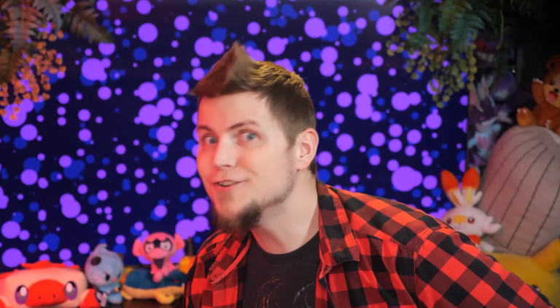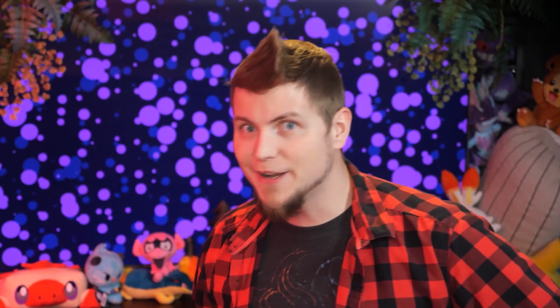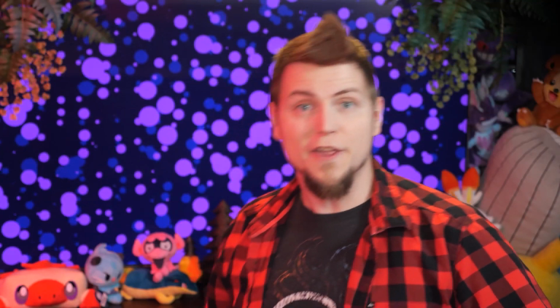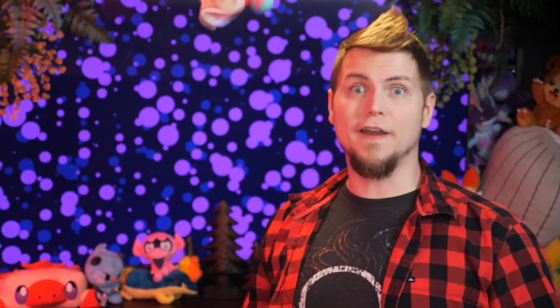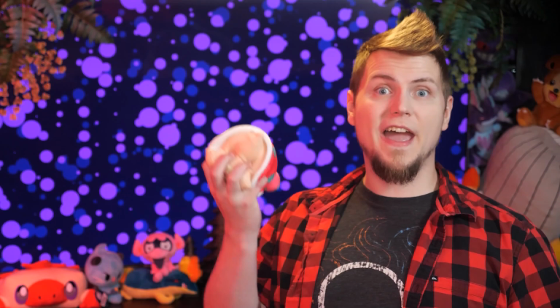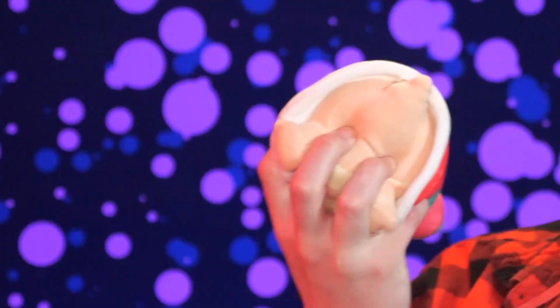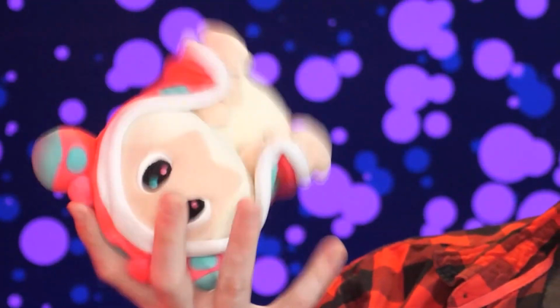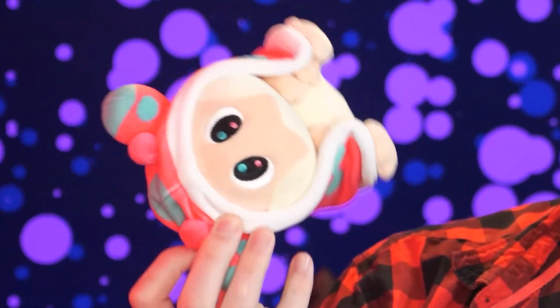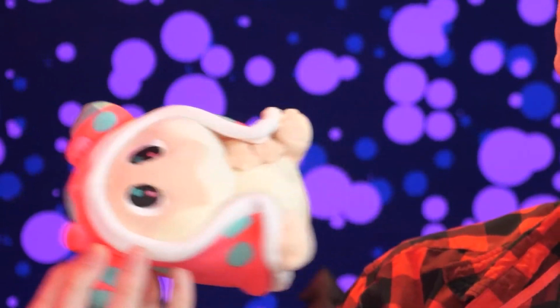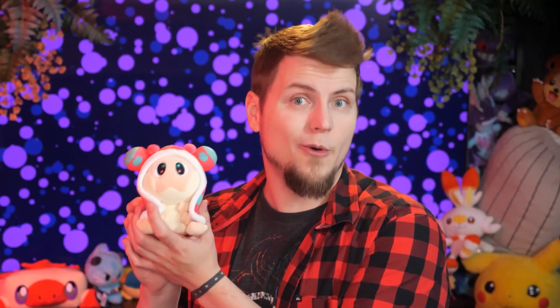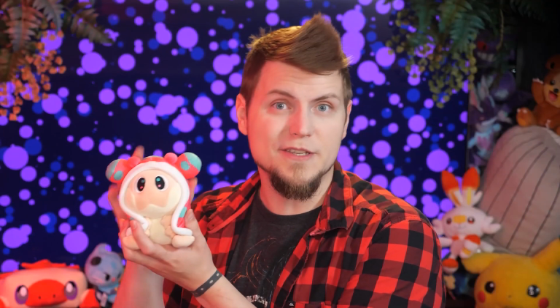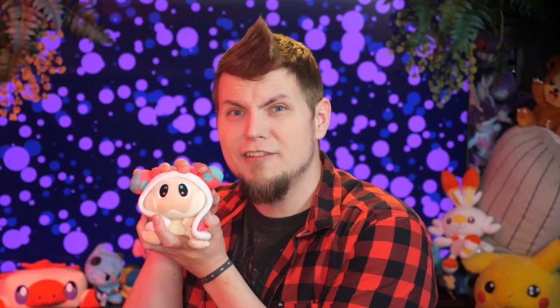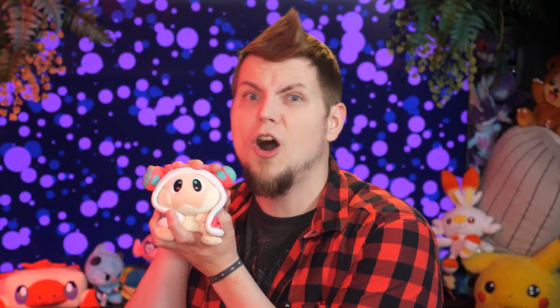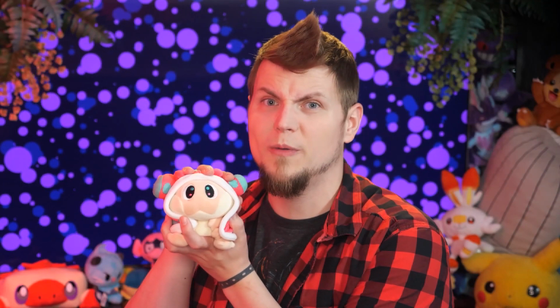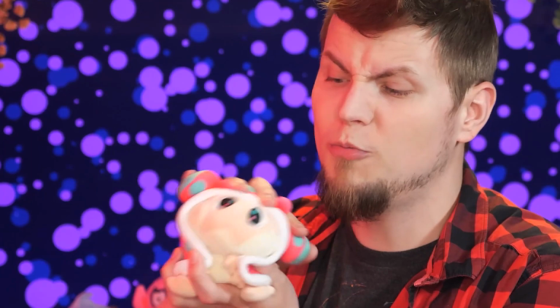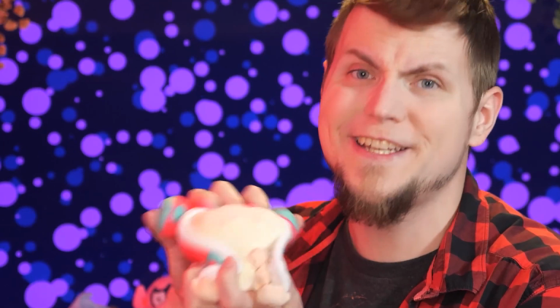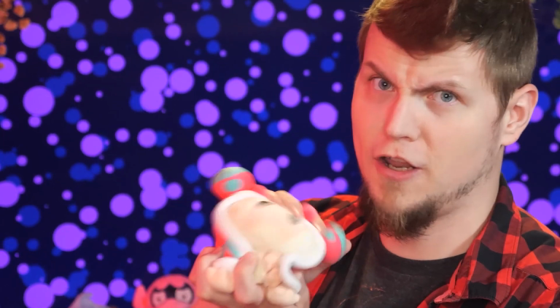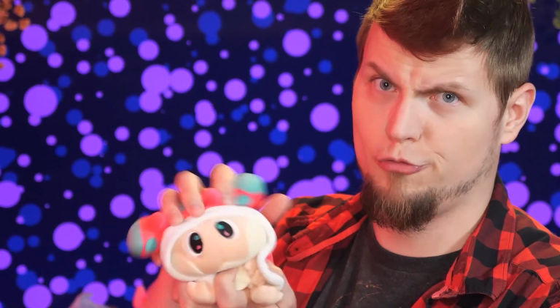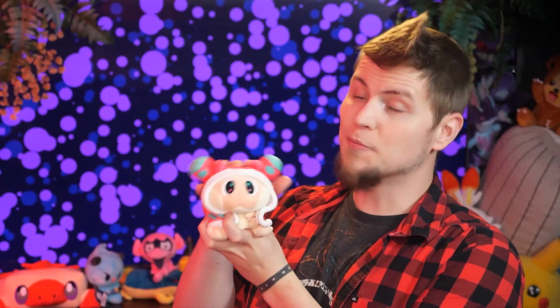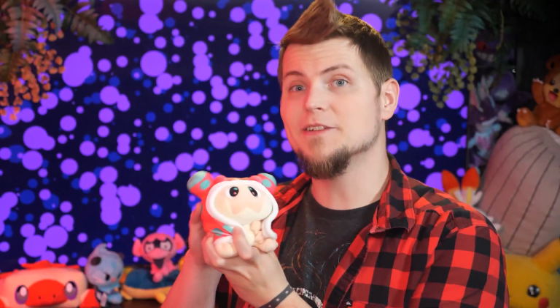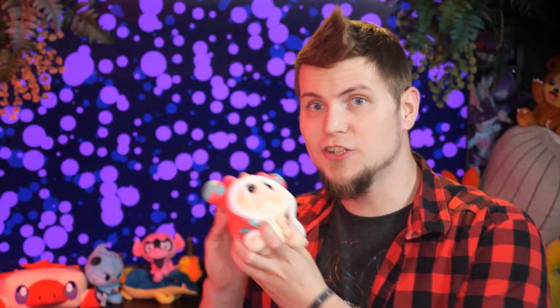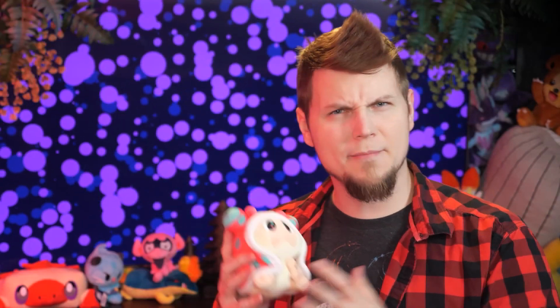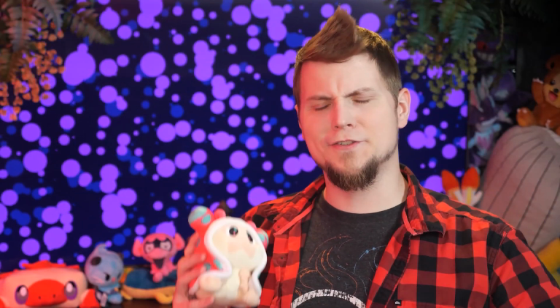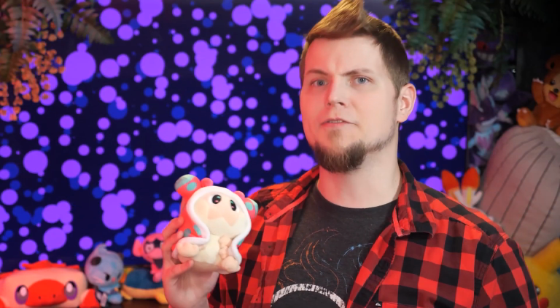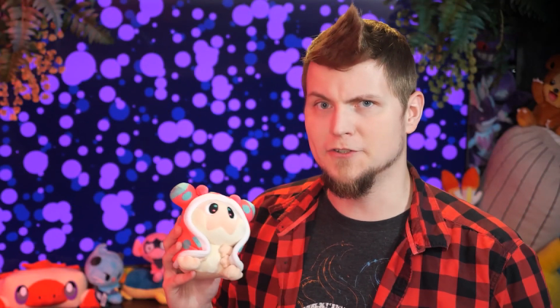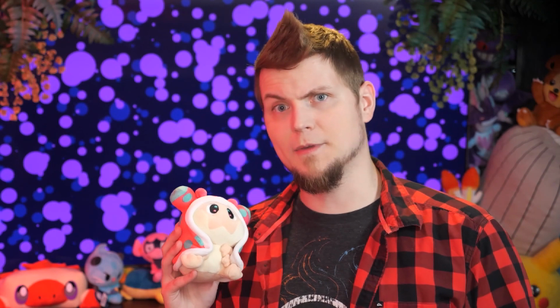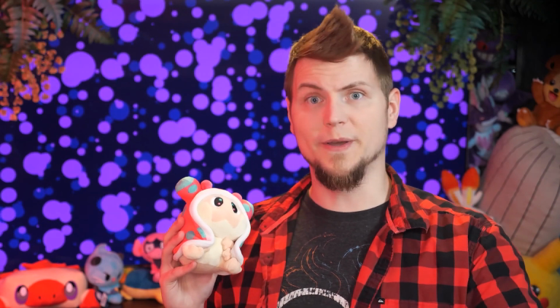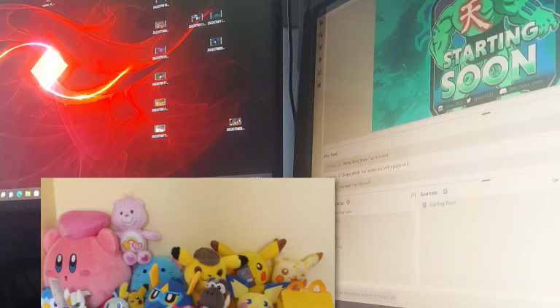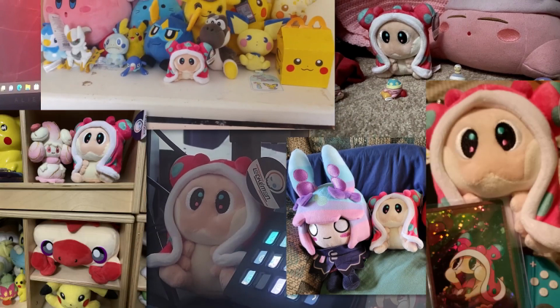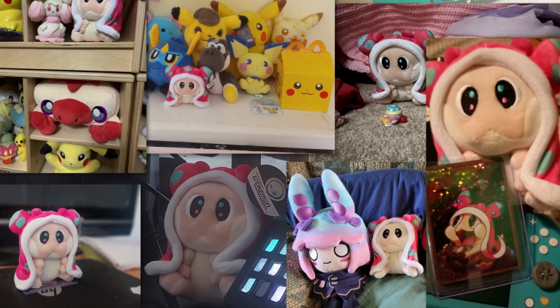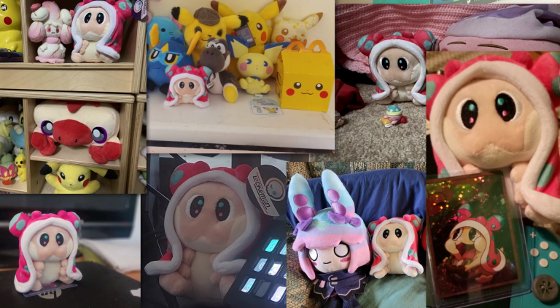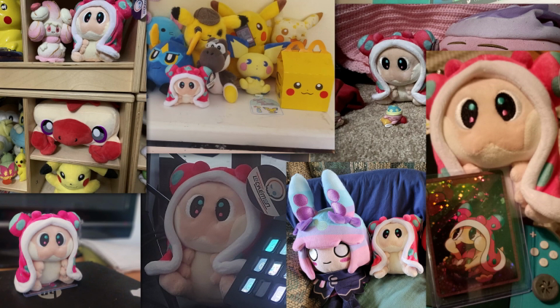And you know what else? They're available now! They are in stock now, and every single one of them is waiting for a home. Please give it a home. All of the pre-orders have now been shipped, and I am loving seeing all of the photos you're sending me through Twitter.